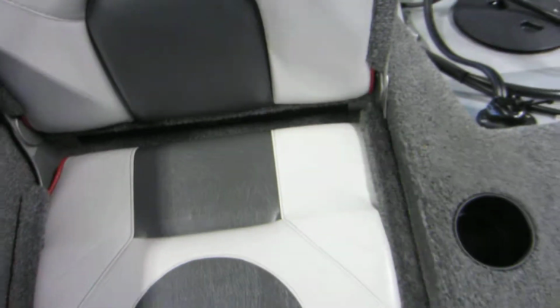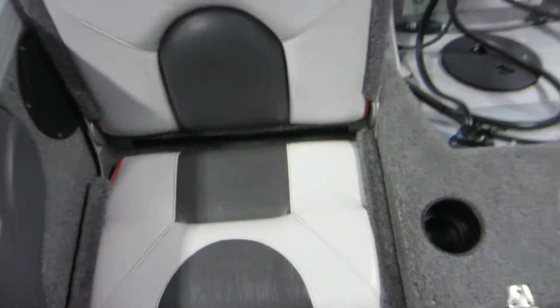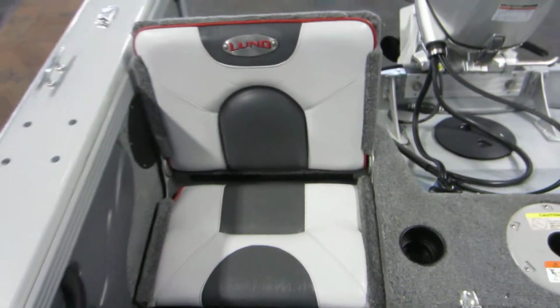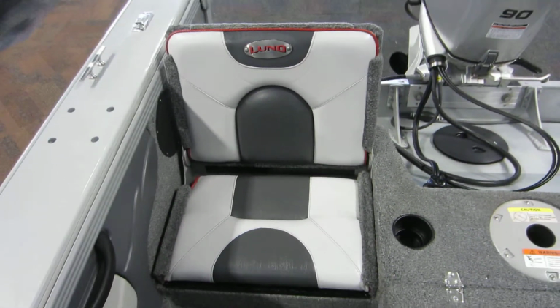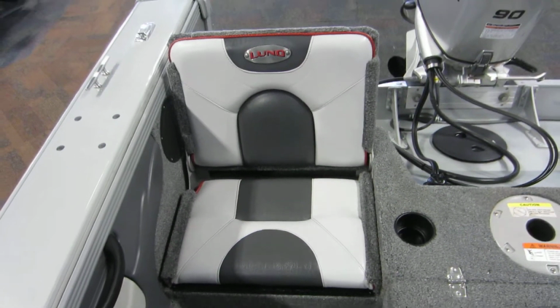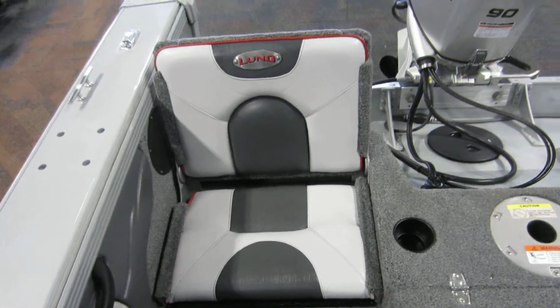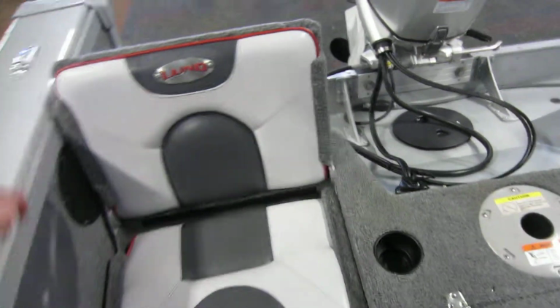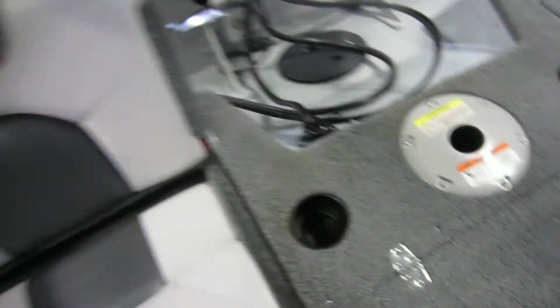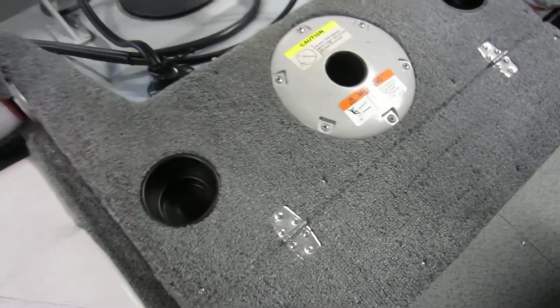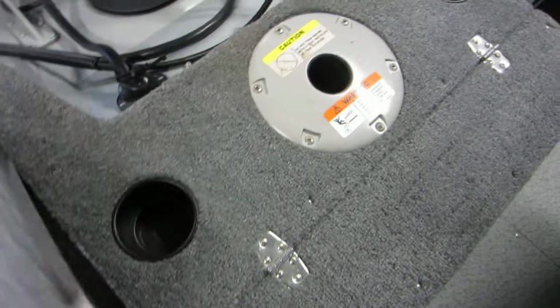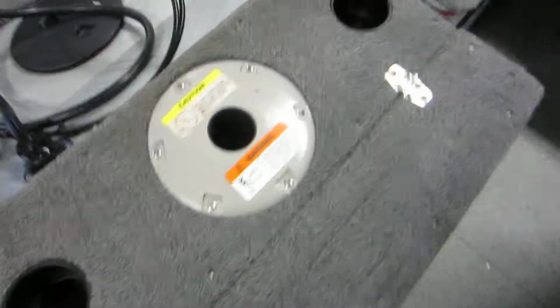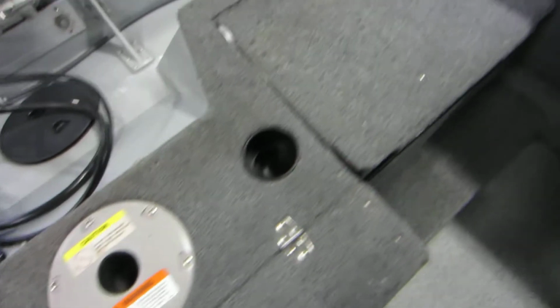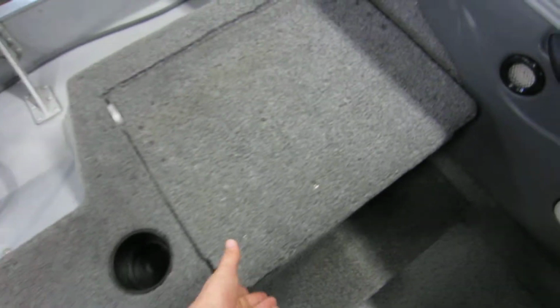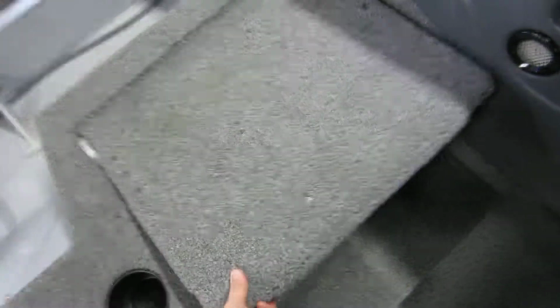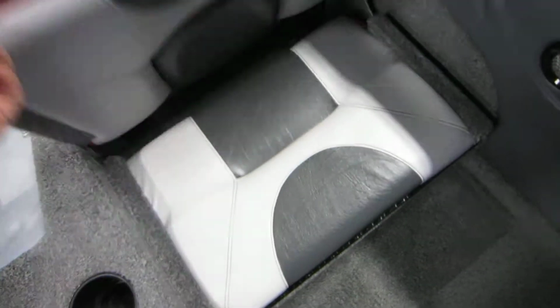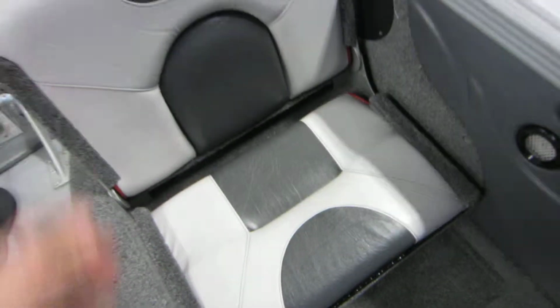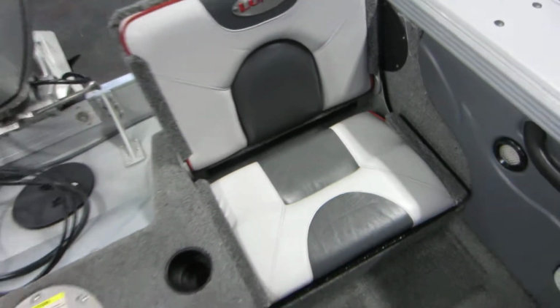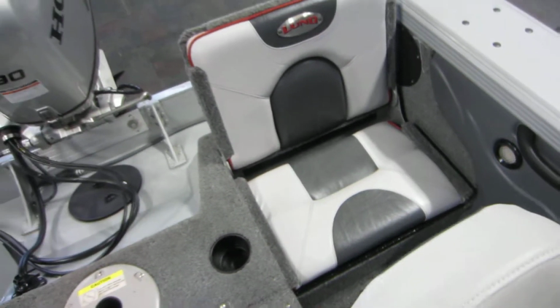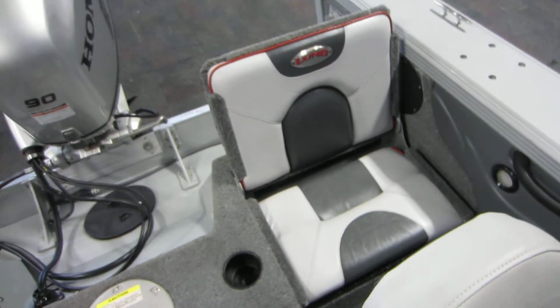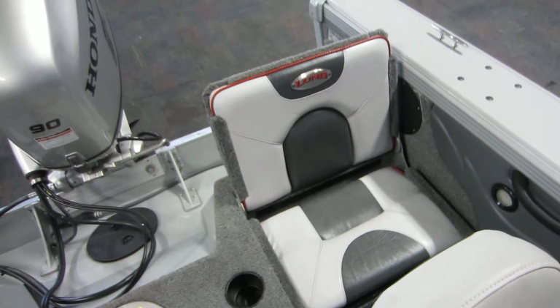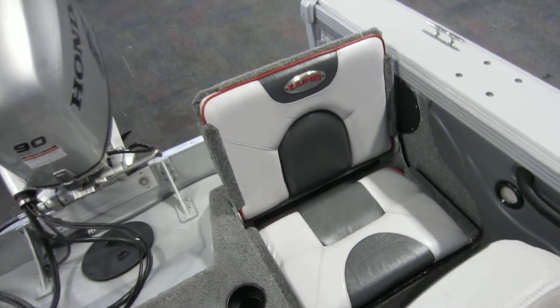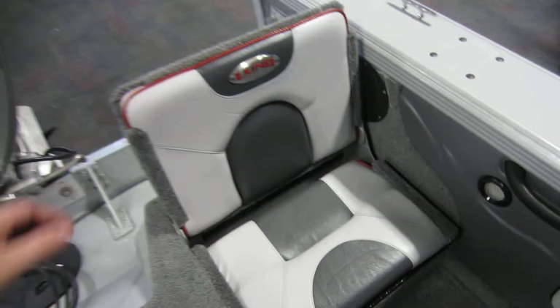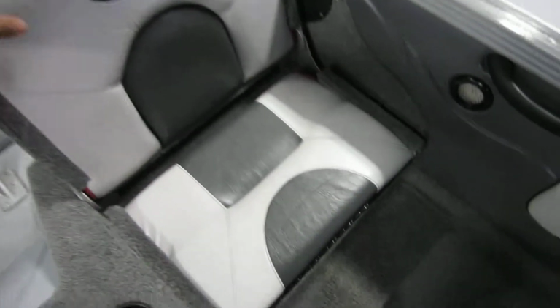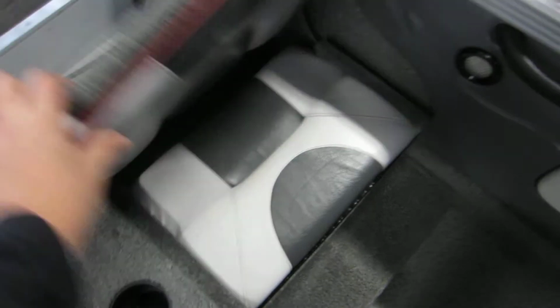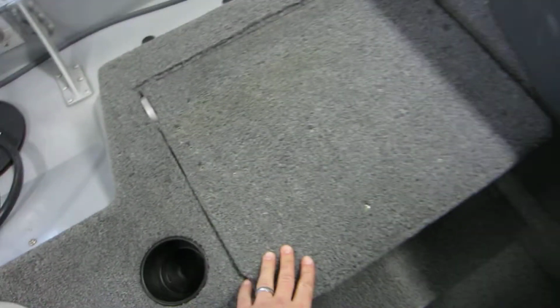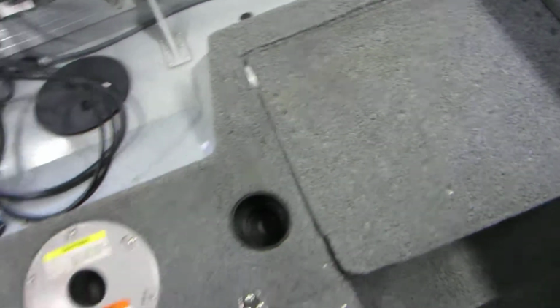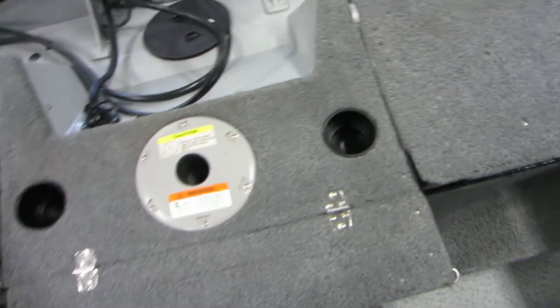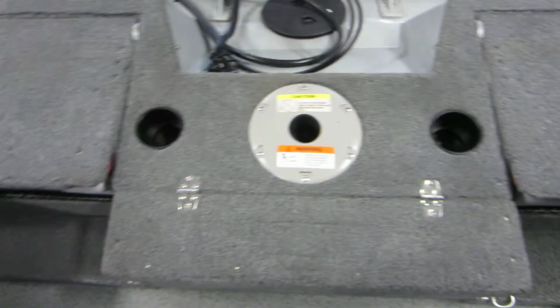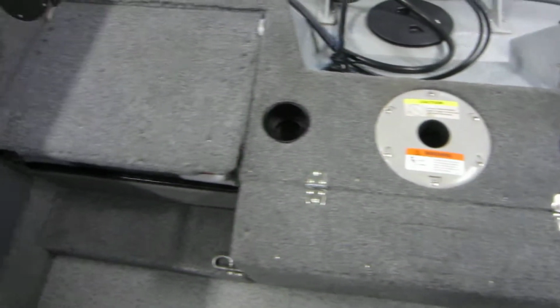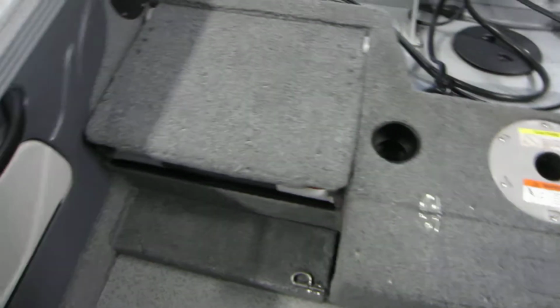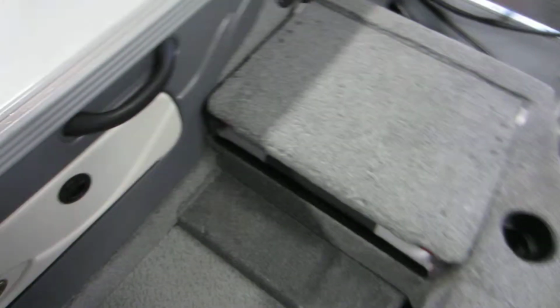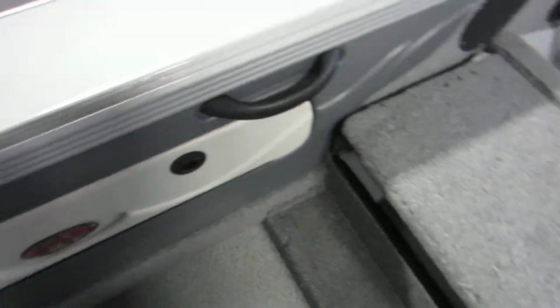Two stern jump seats, one on each side. Beverage holders and safety handles.